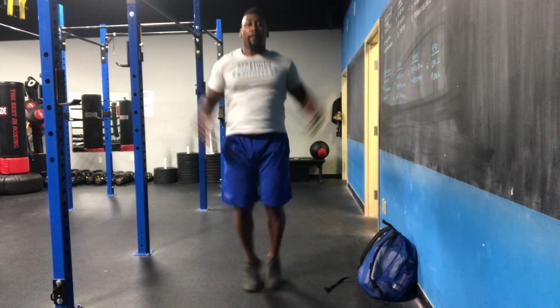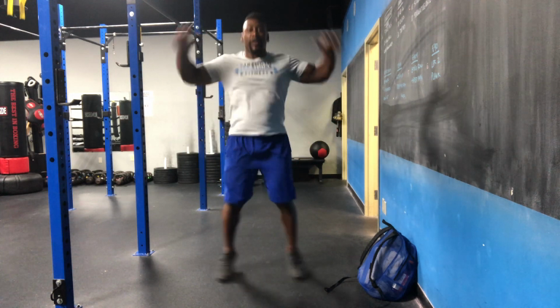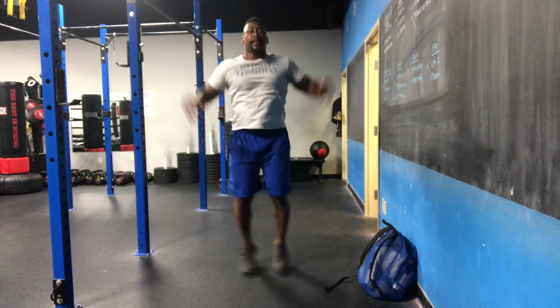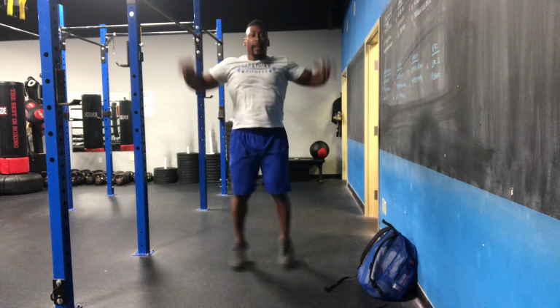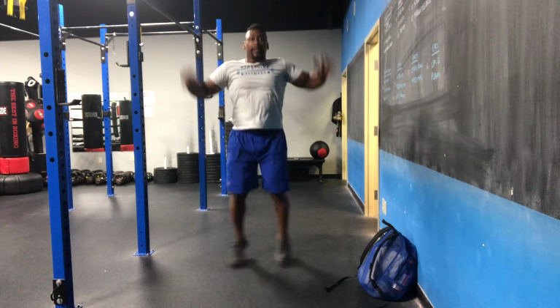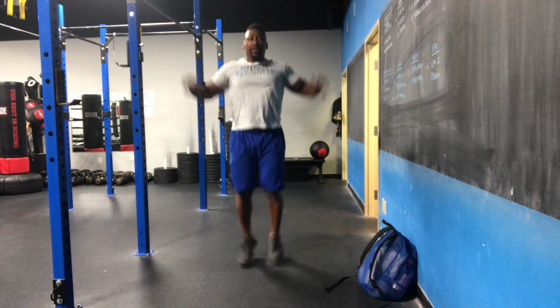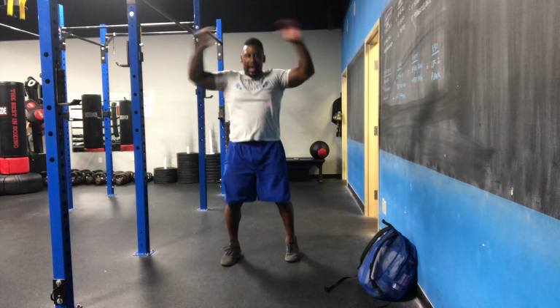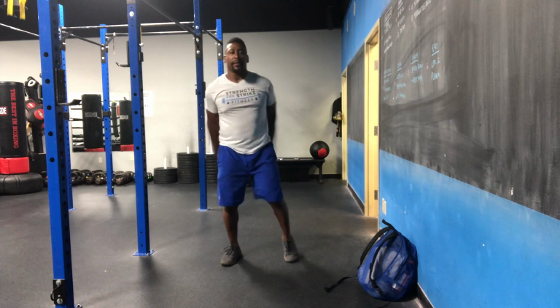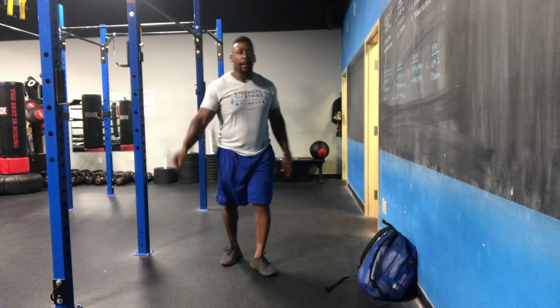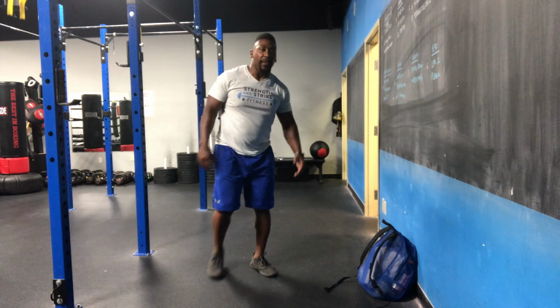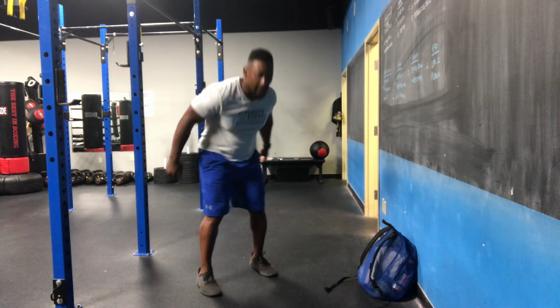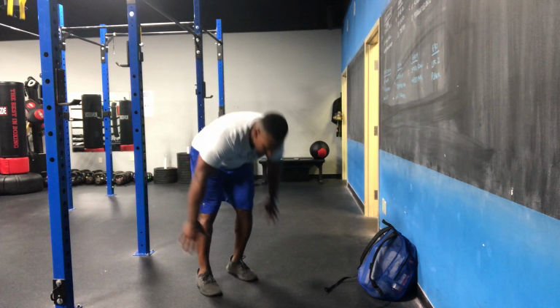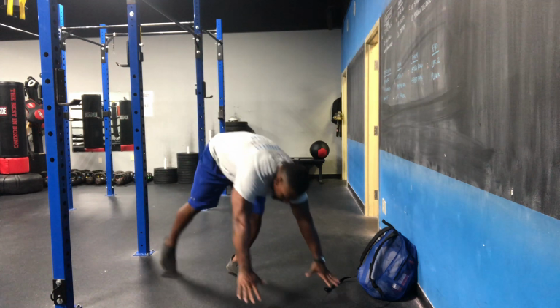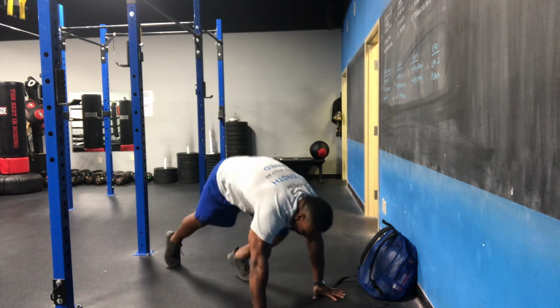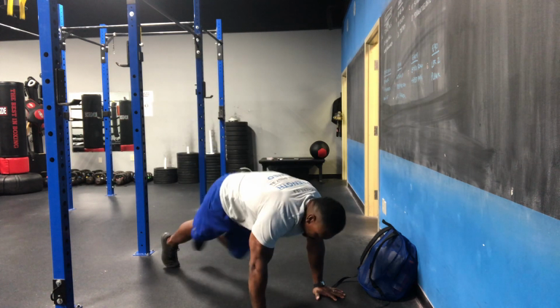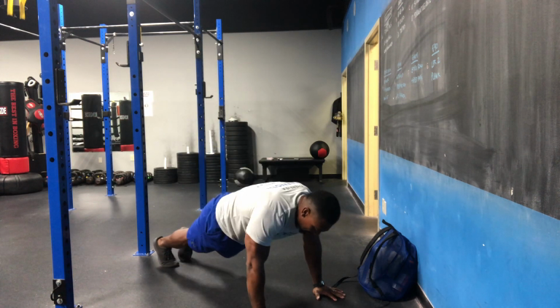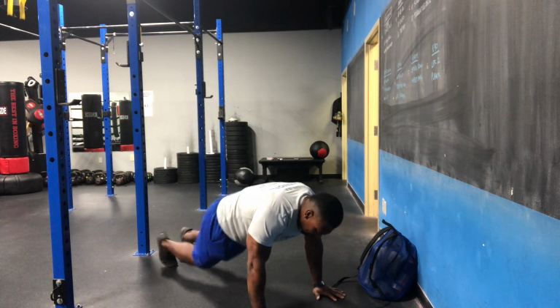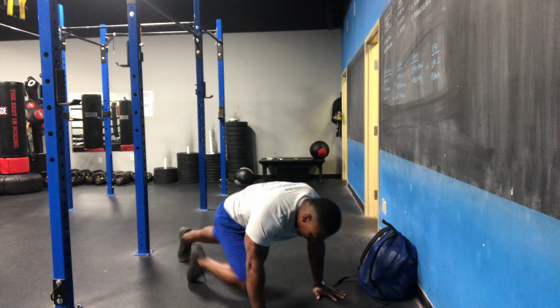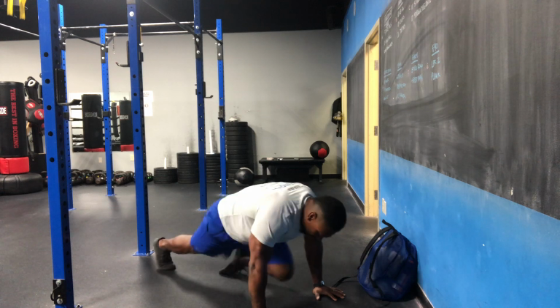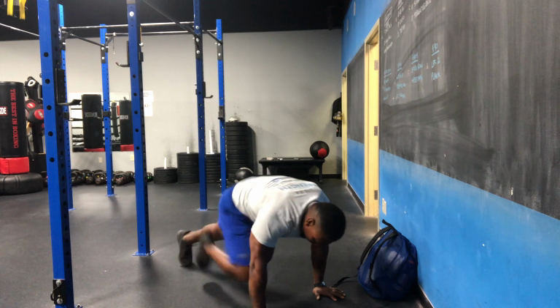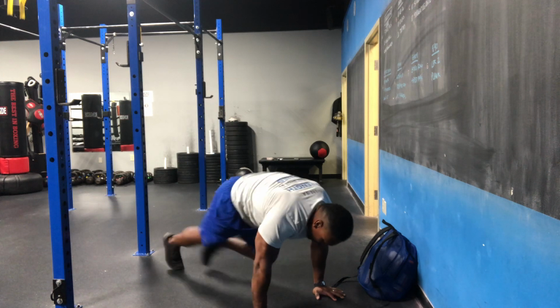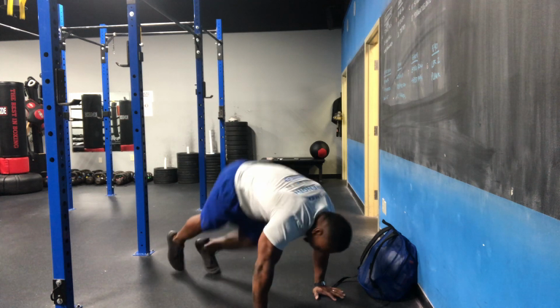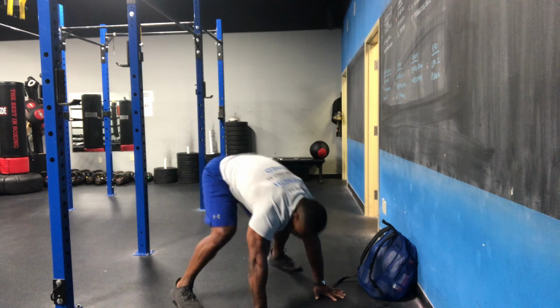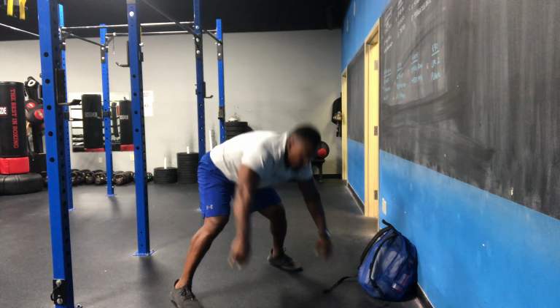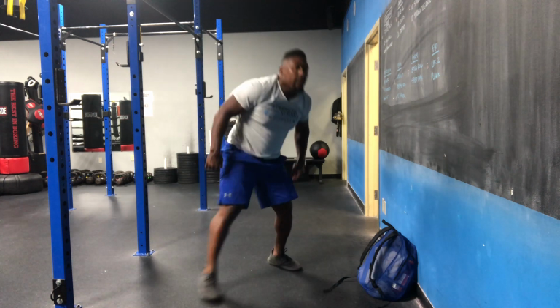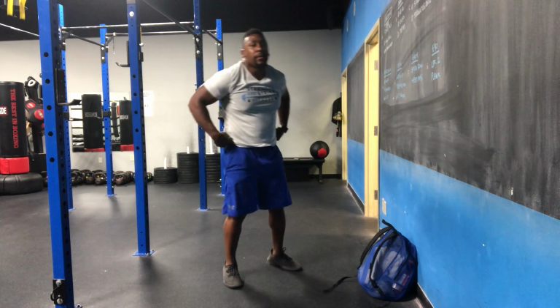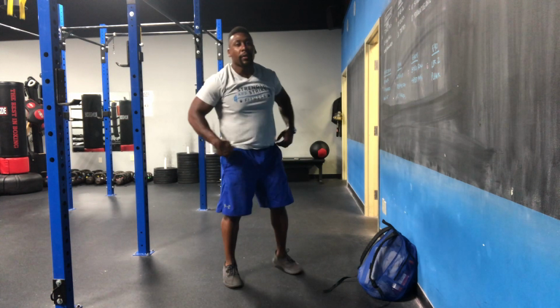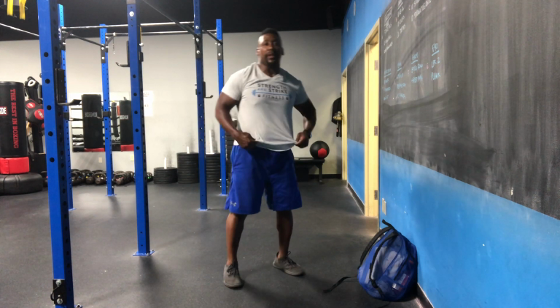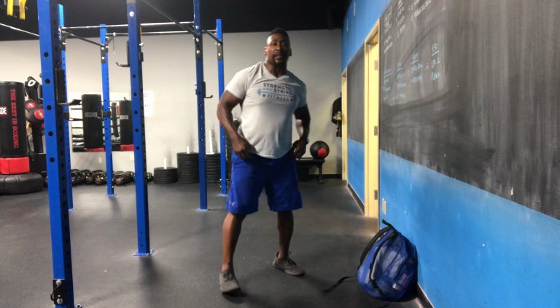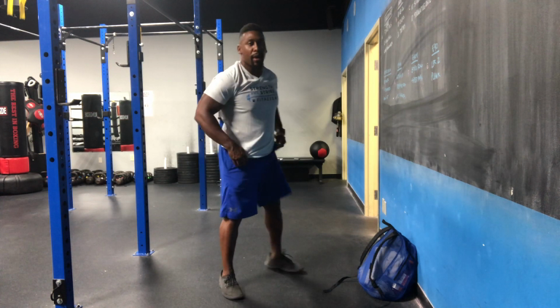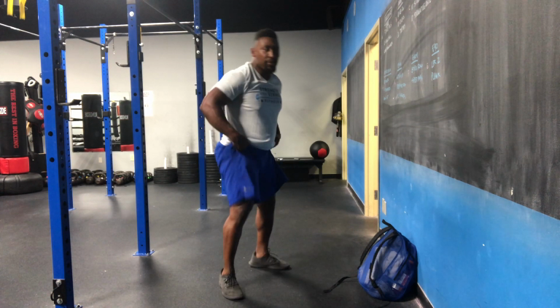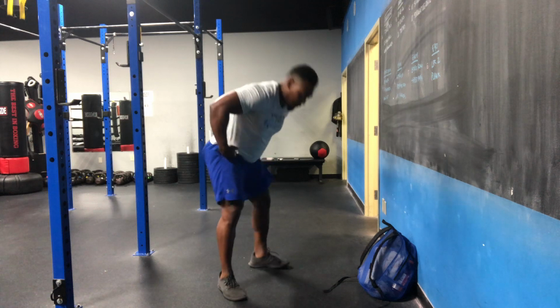First 30 seconds it is choco jacks. Second 30 seconds it's gonna be mountain climbers in the high plank position coming straight across. Third 30 seconds is gonna be our bootstrappers.